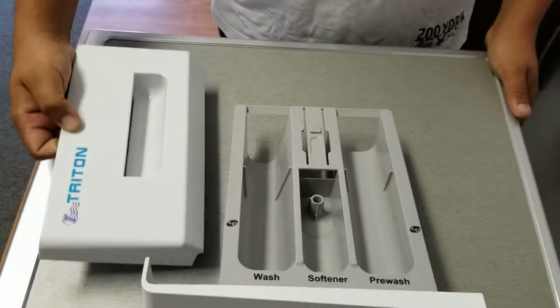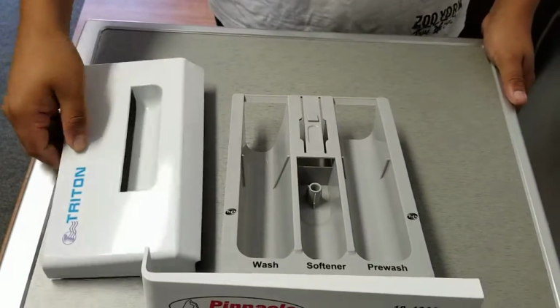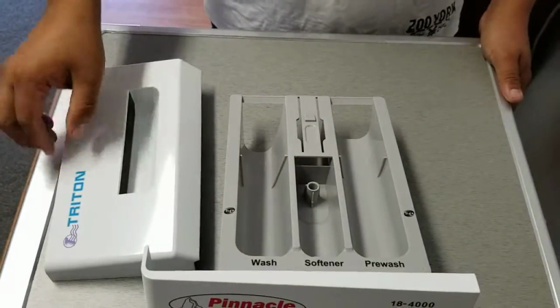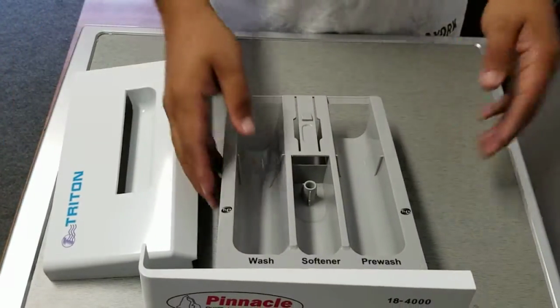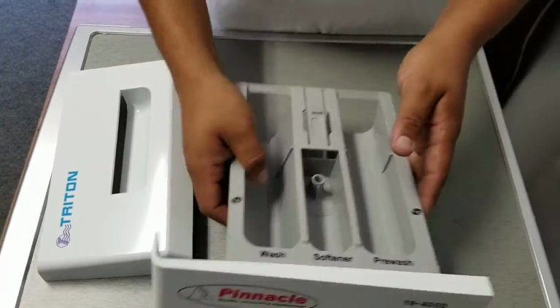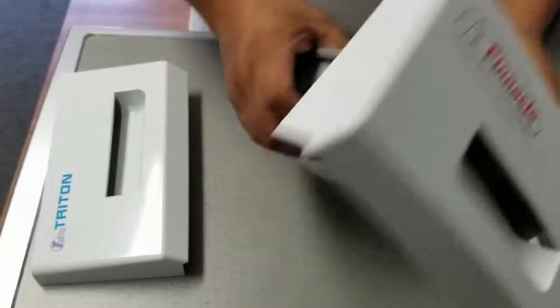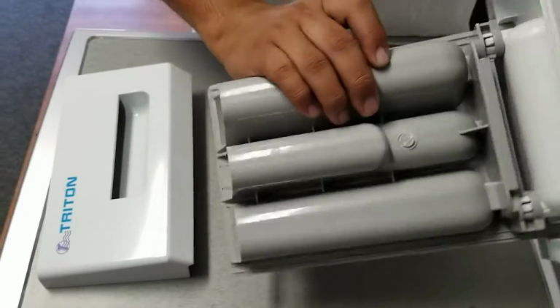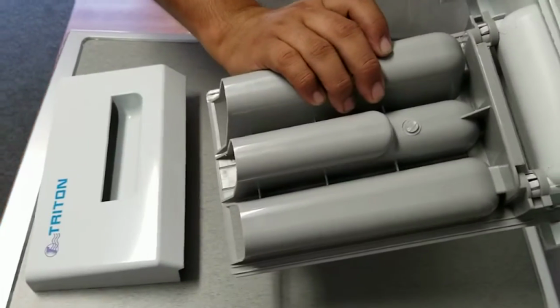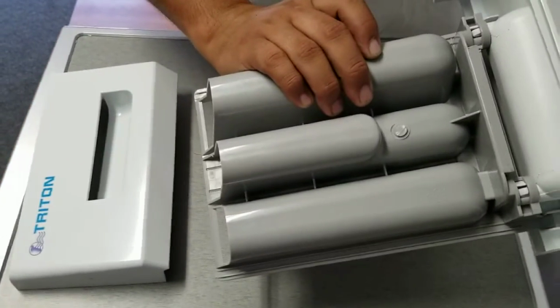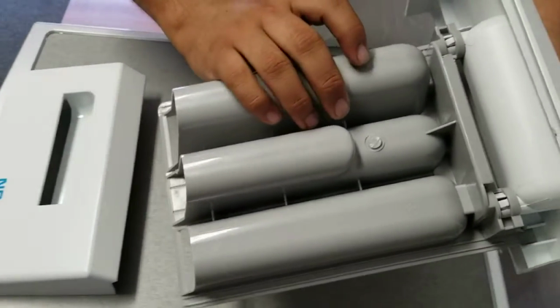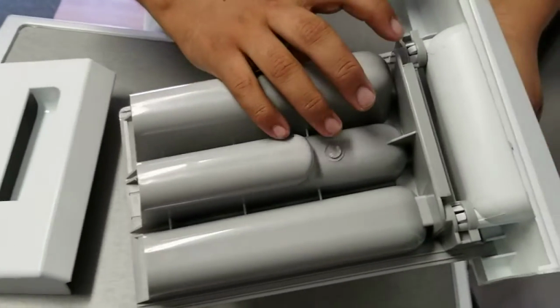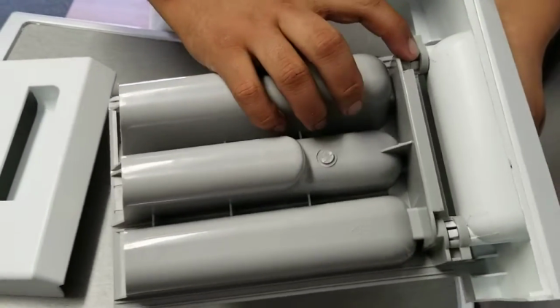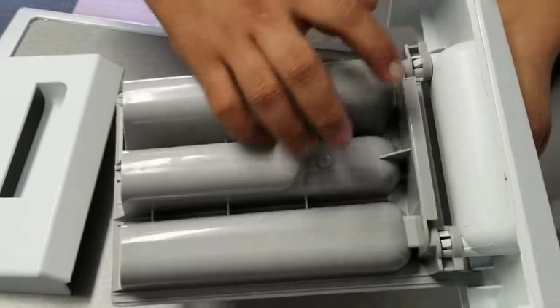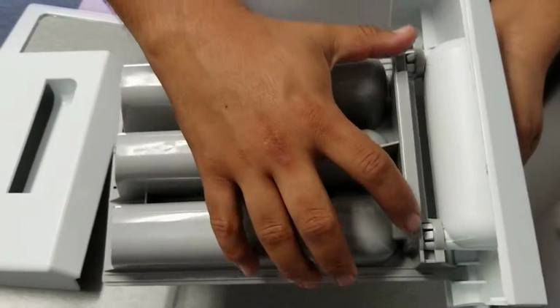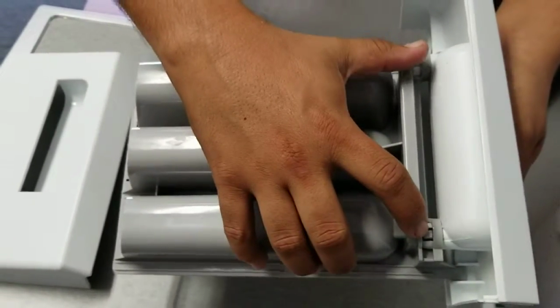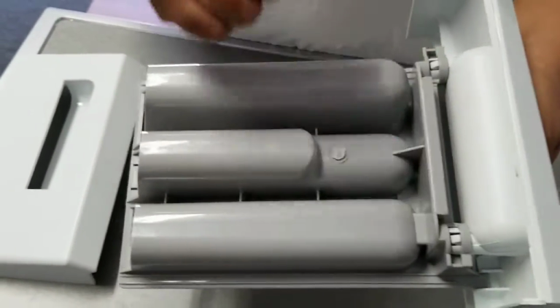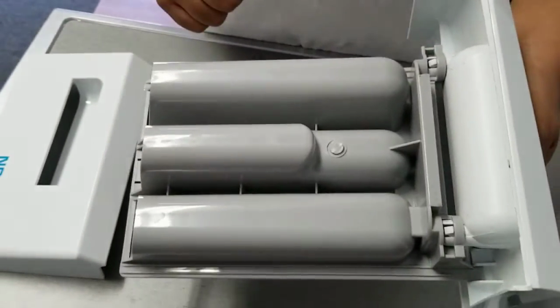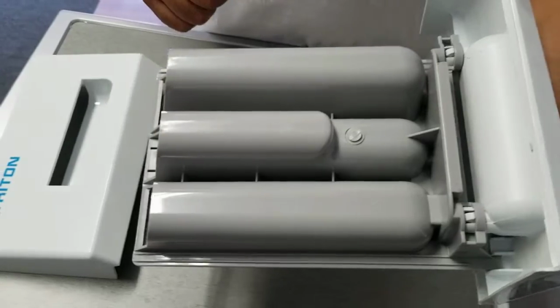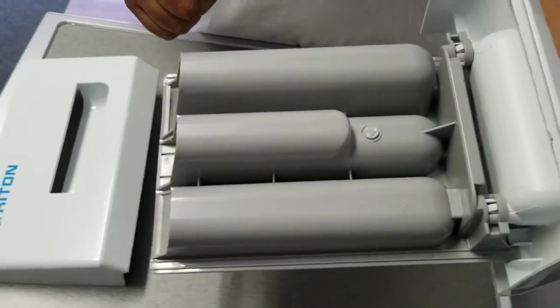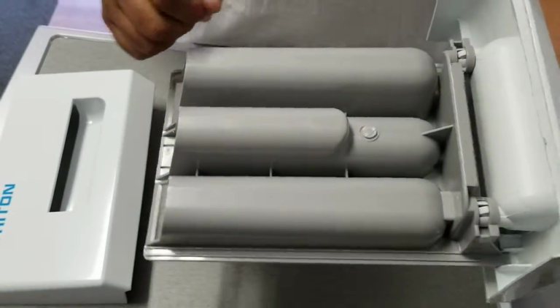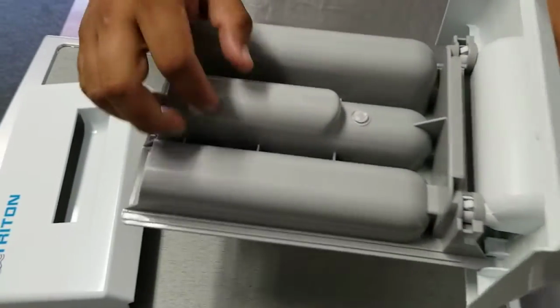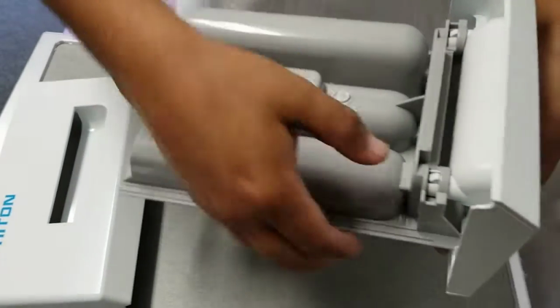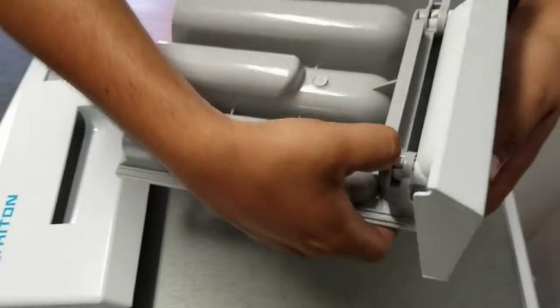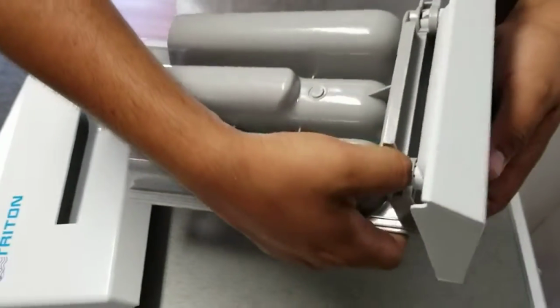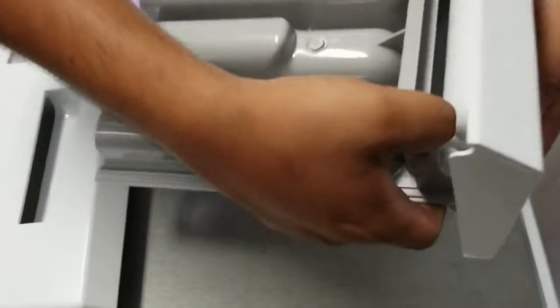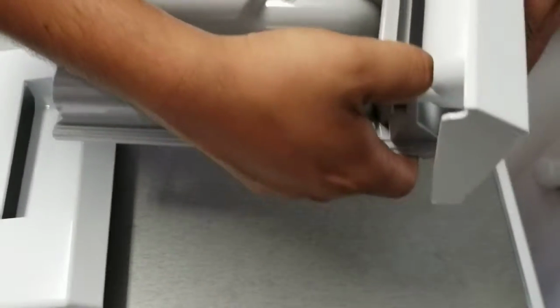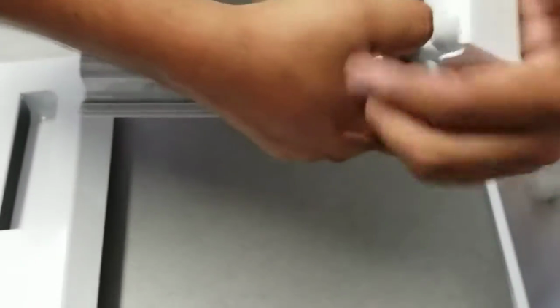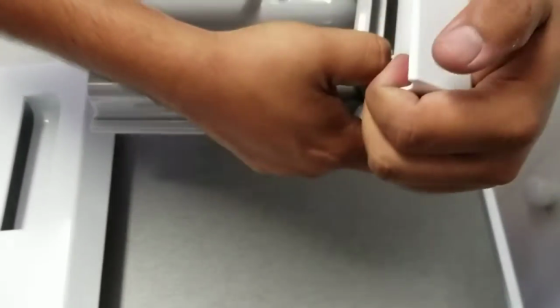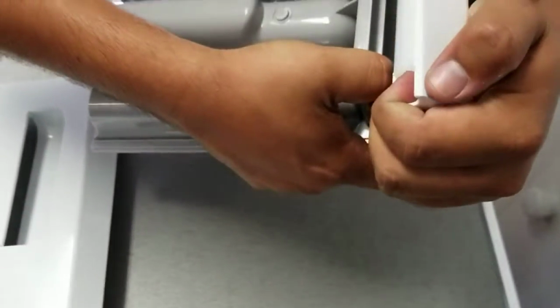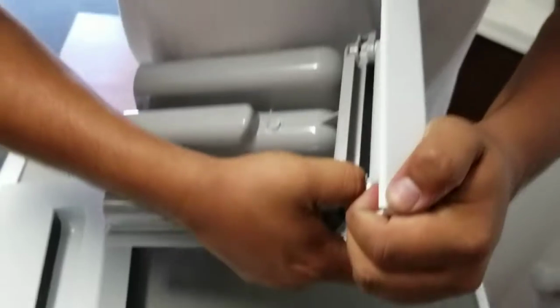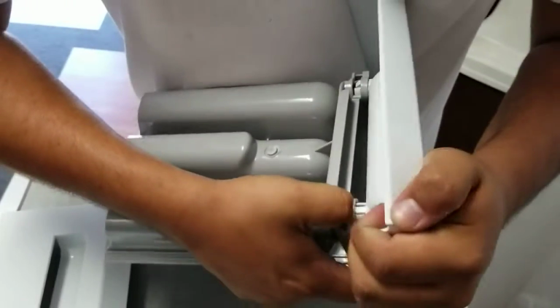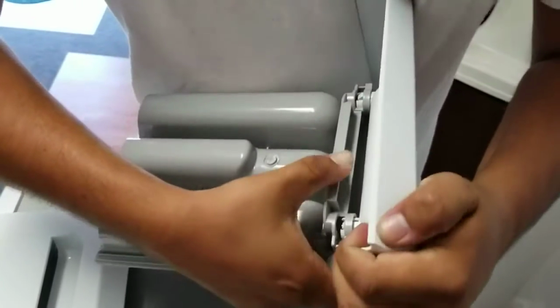What you want to do is turn the drawer upside down and you'll see that it has two clips, one on the left and one on the right. Go ahead and press down on one of the clips and pull out at the same time.